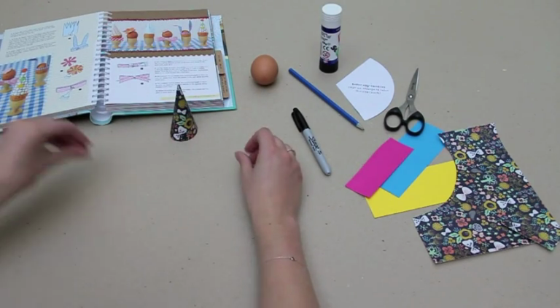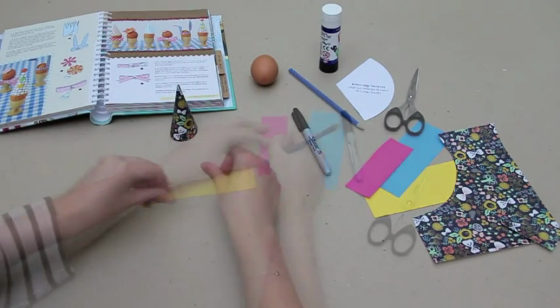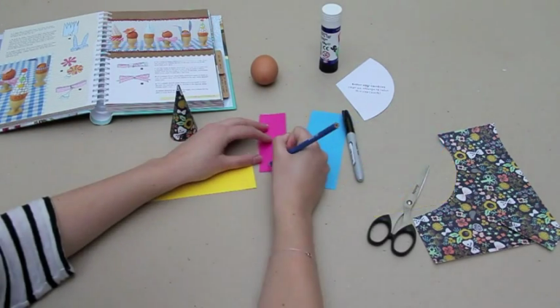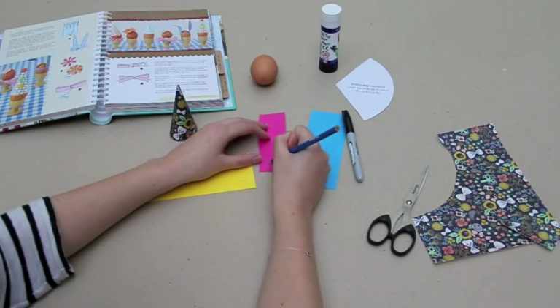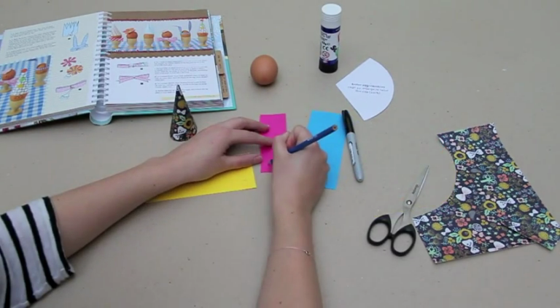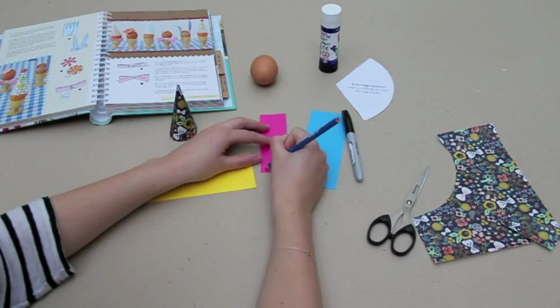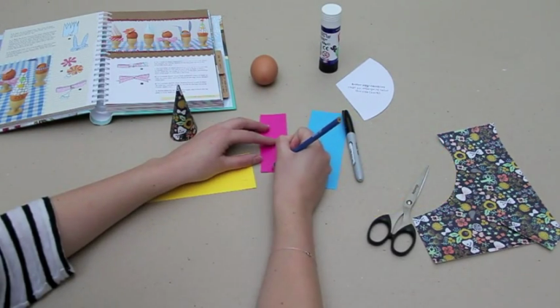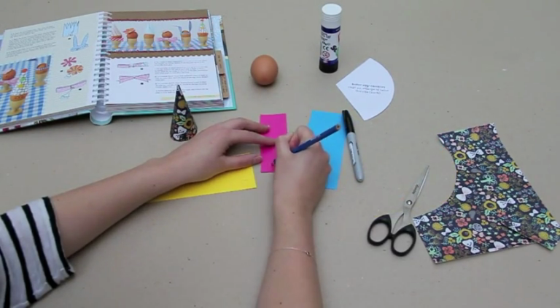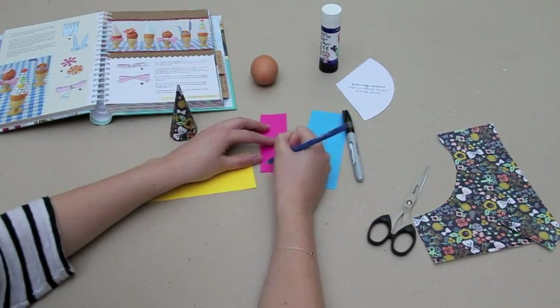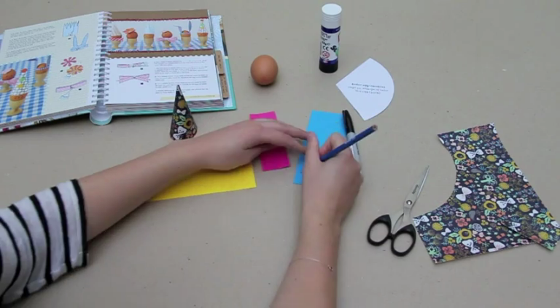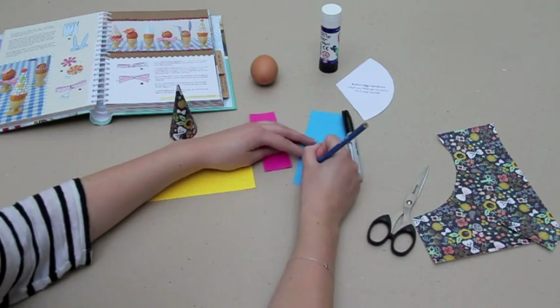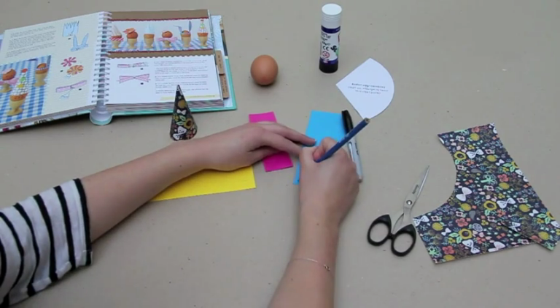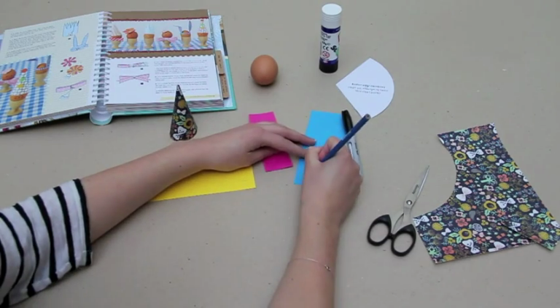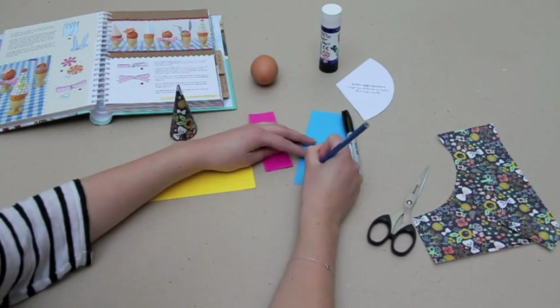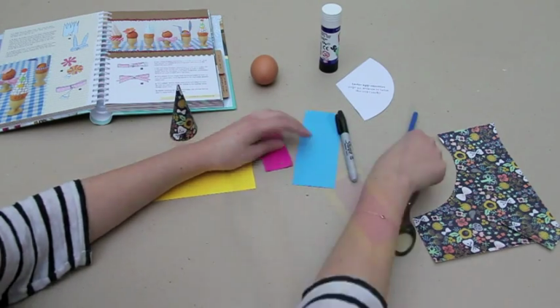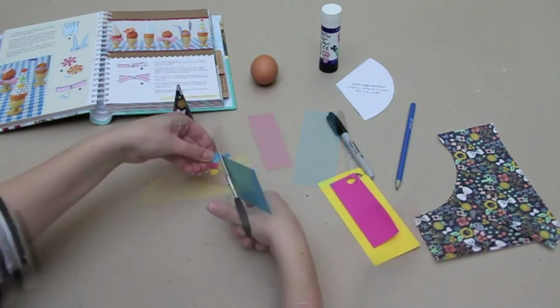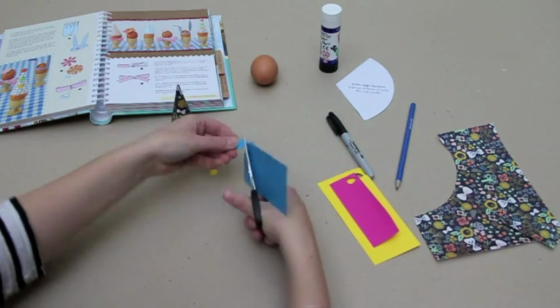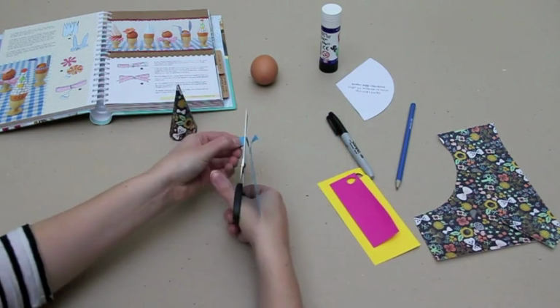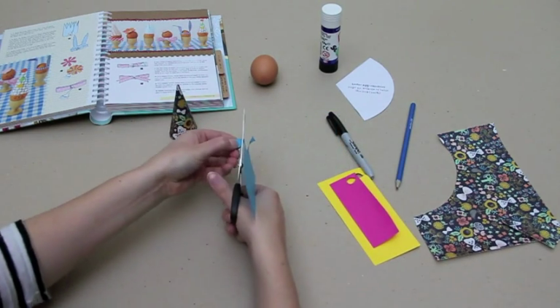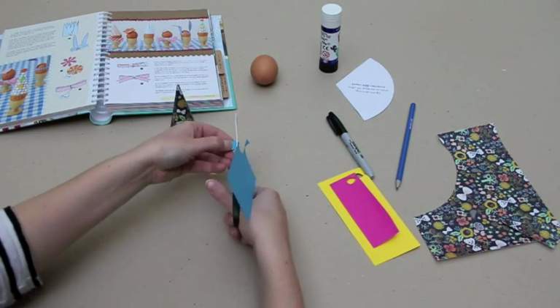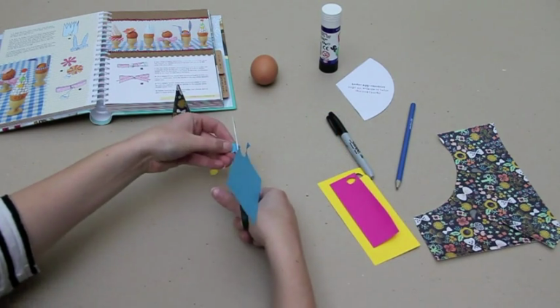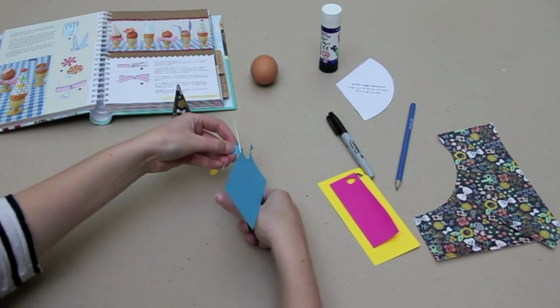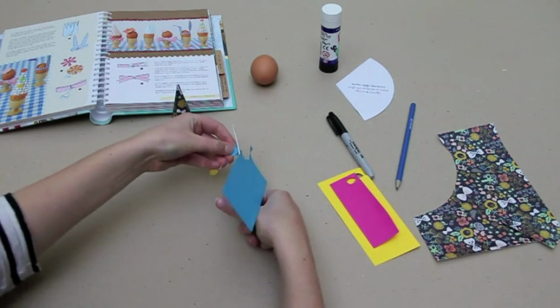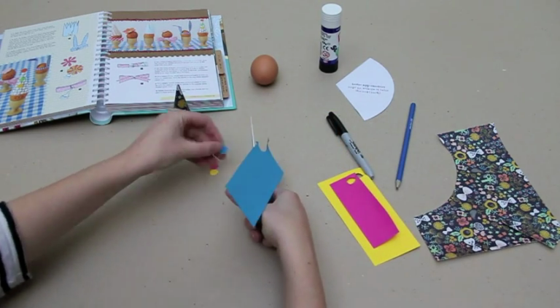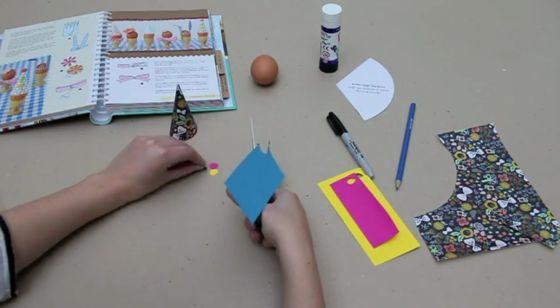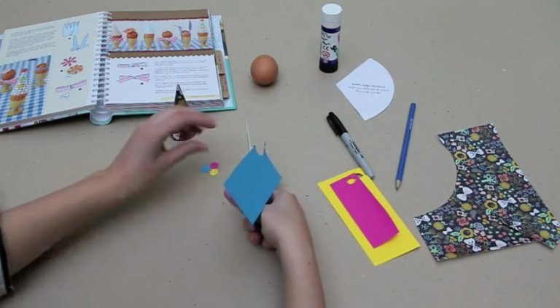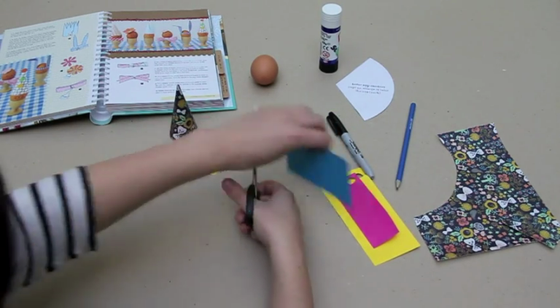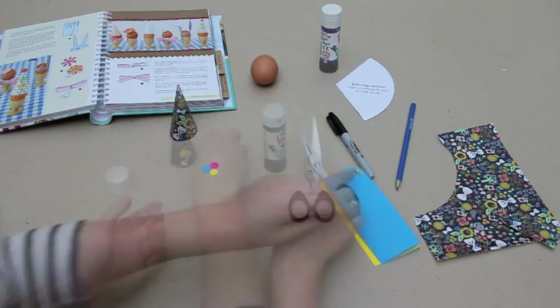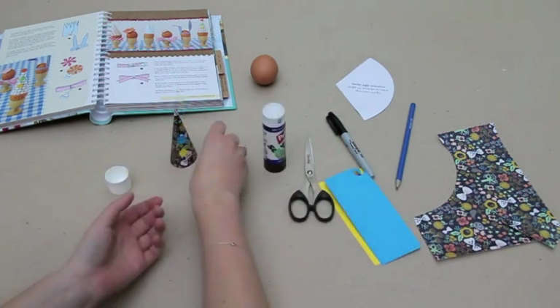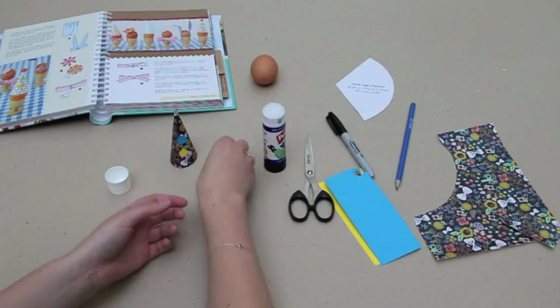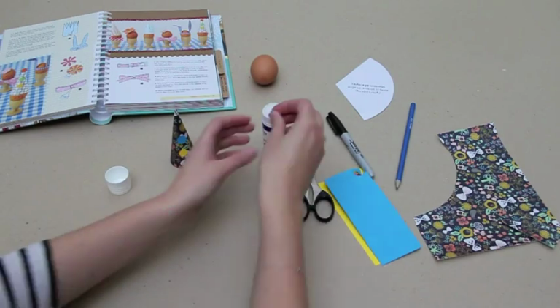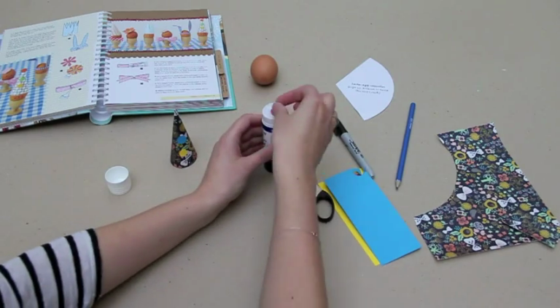Draw out three circles on the different coloured paper and cut these out. You can then stick these onto your cone hat to make fun pom-poms.